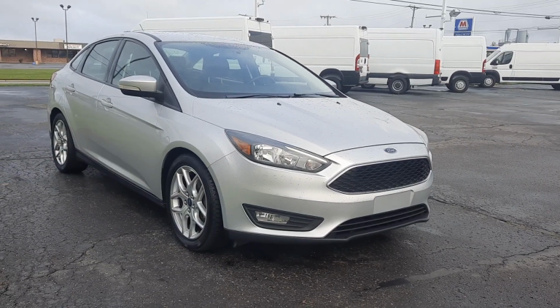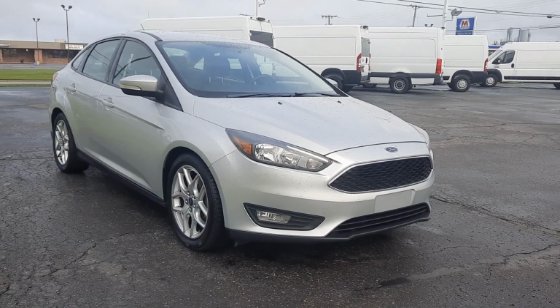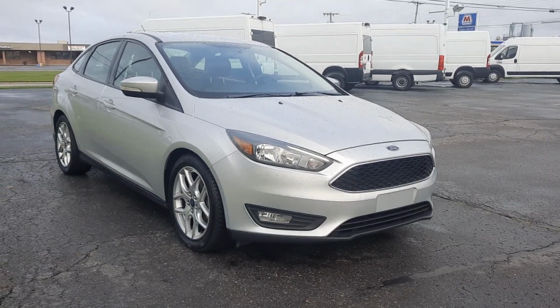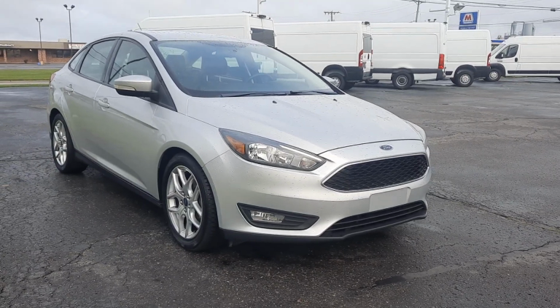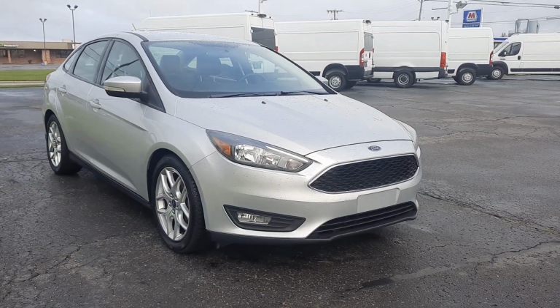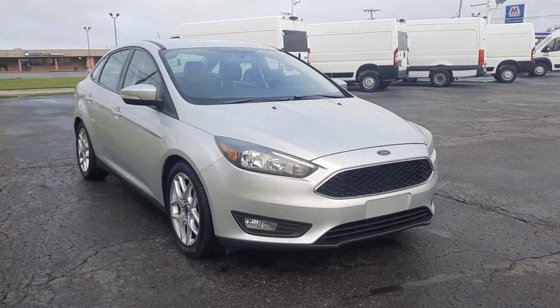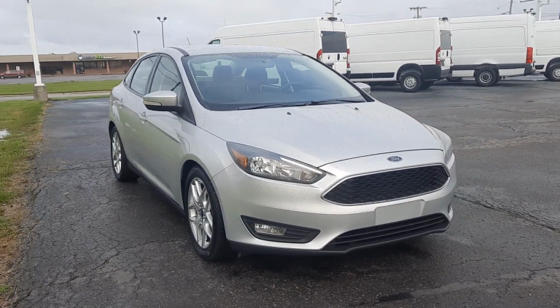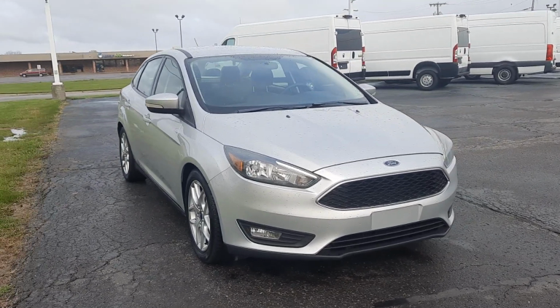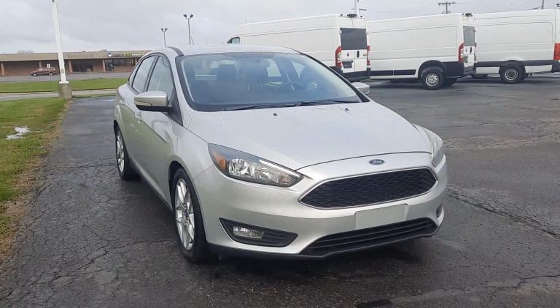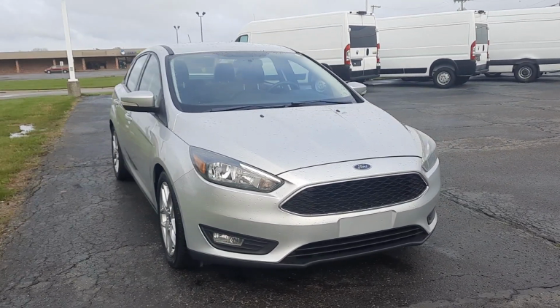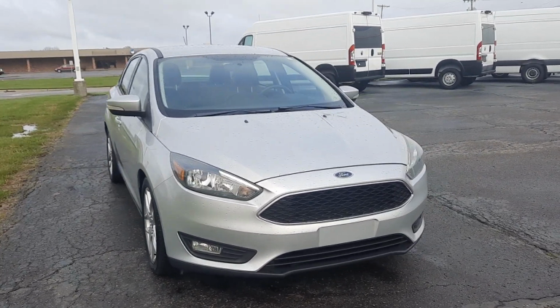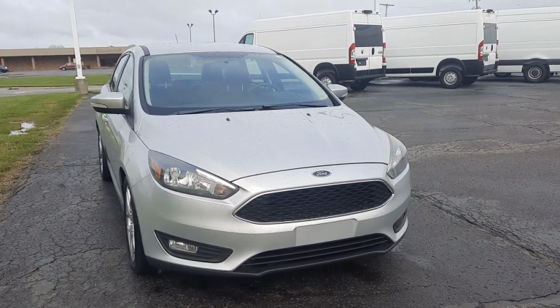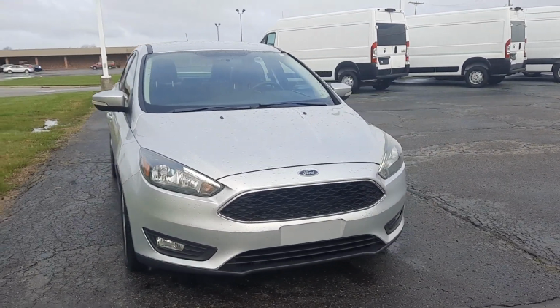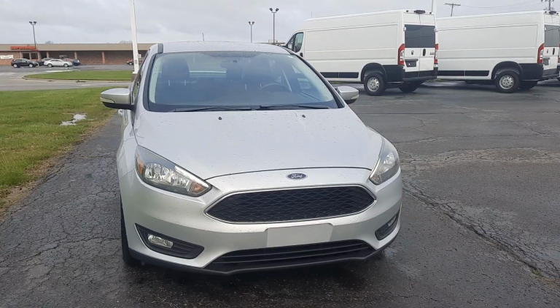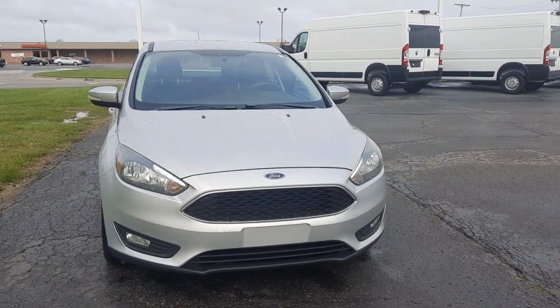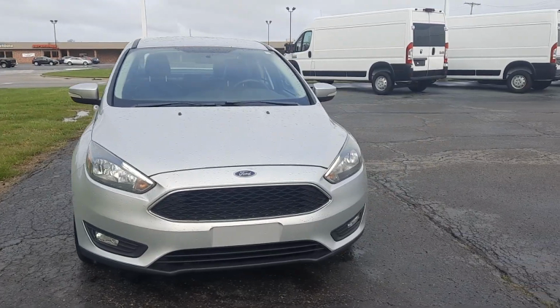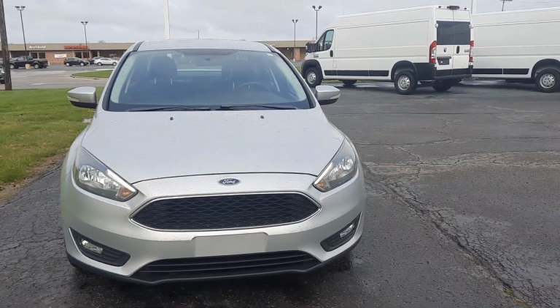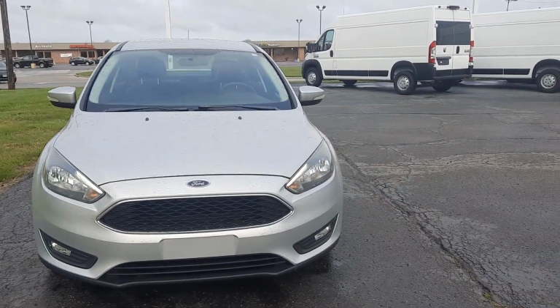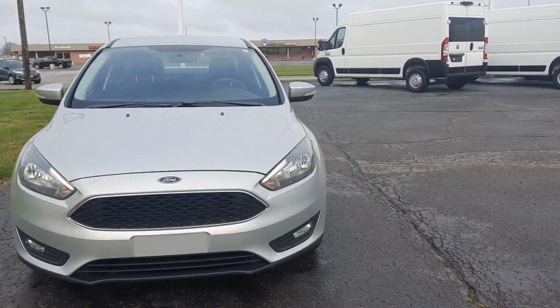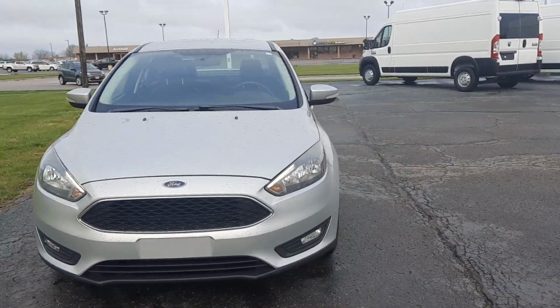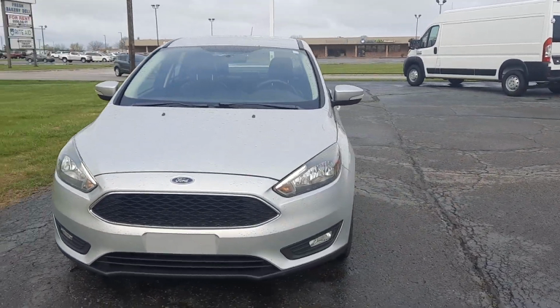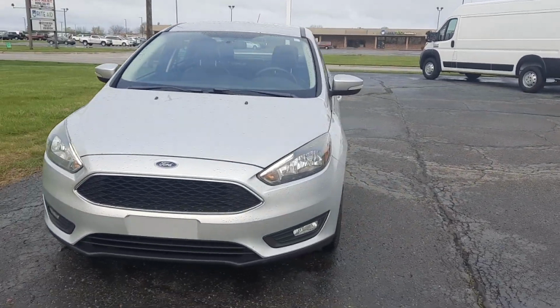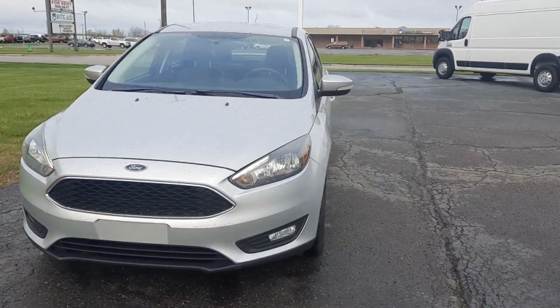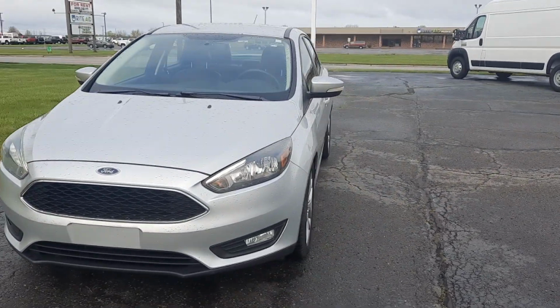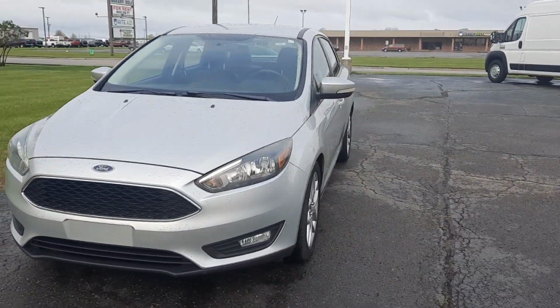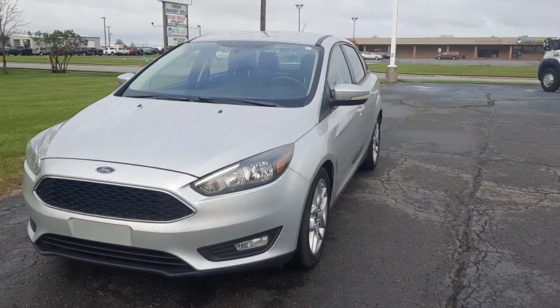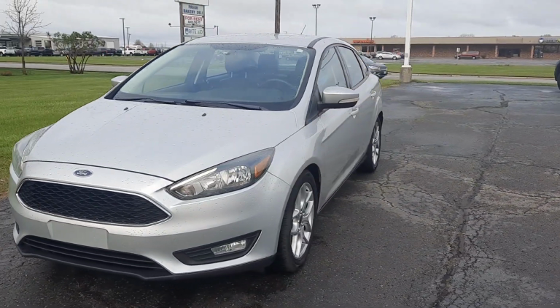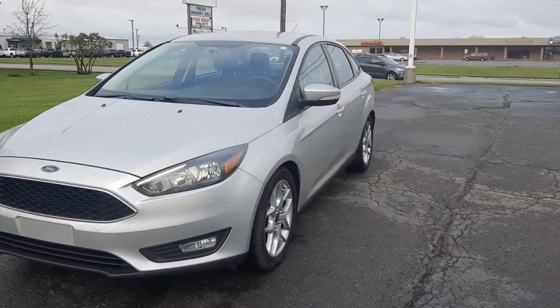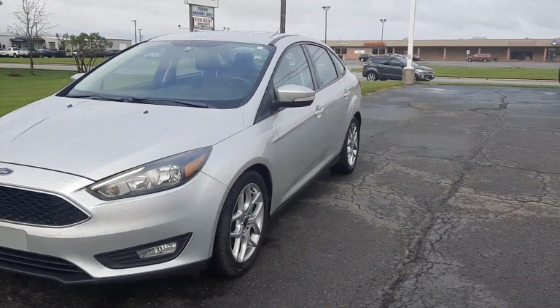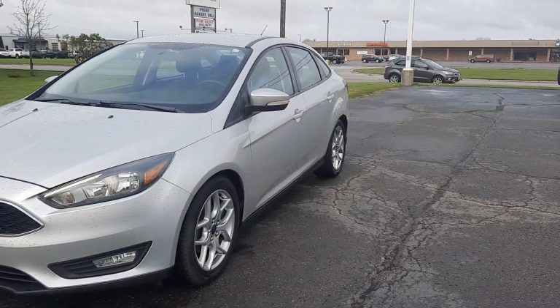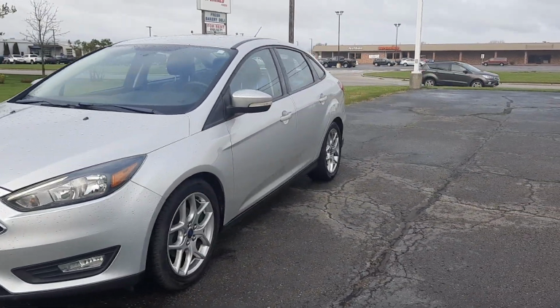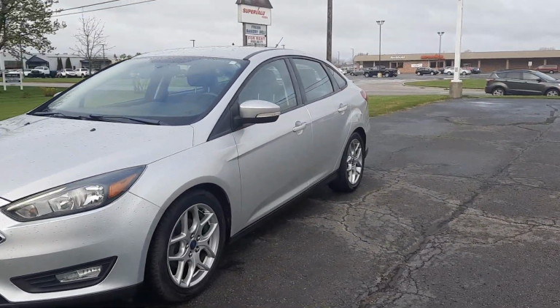Angel here with Terri Henricks Ford. Going to take you on a quick walk around of this 2015 Ford Focus SE.